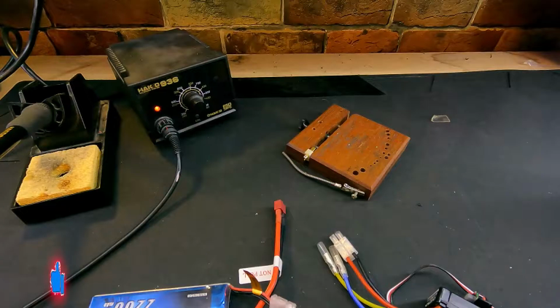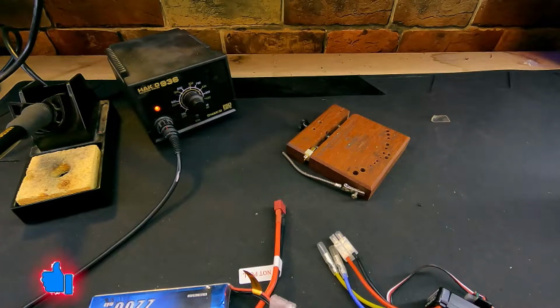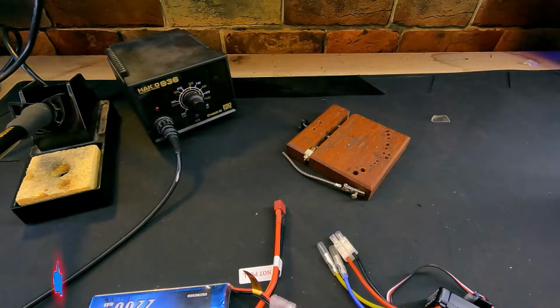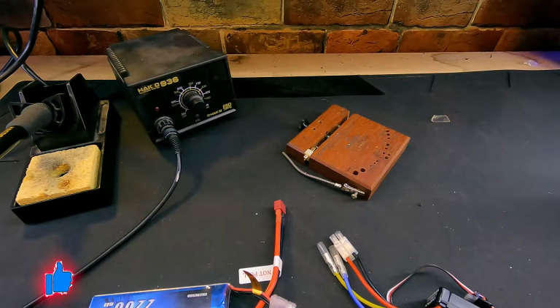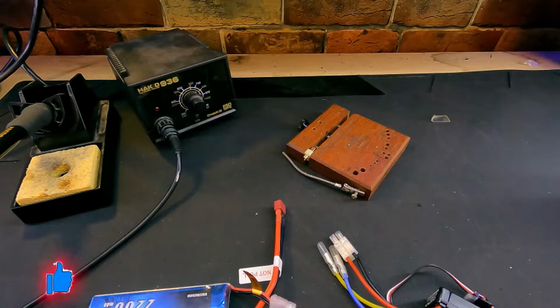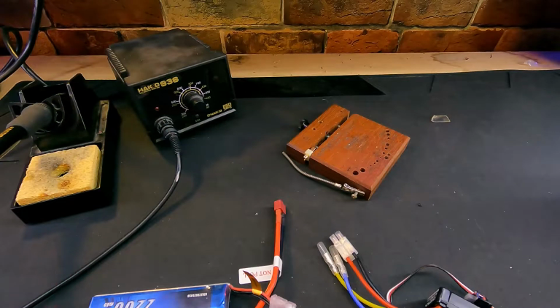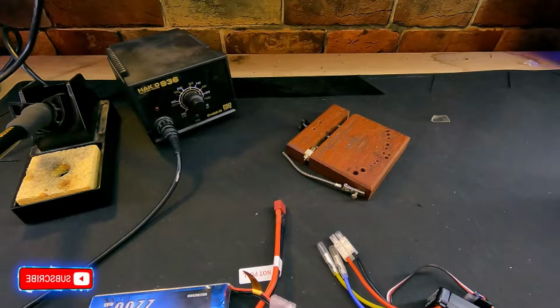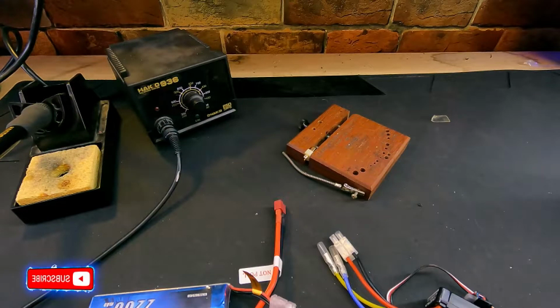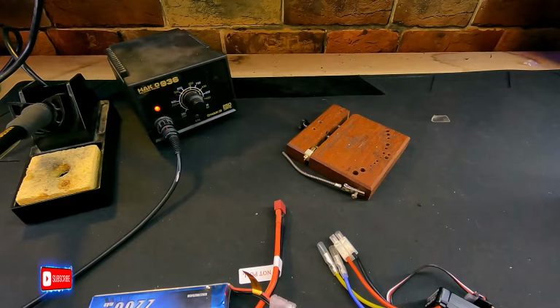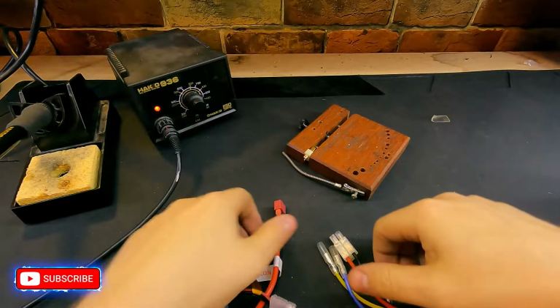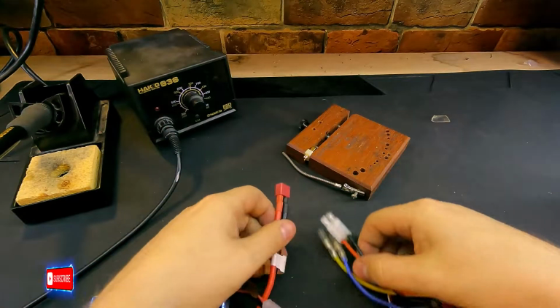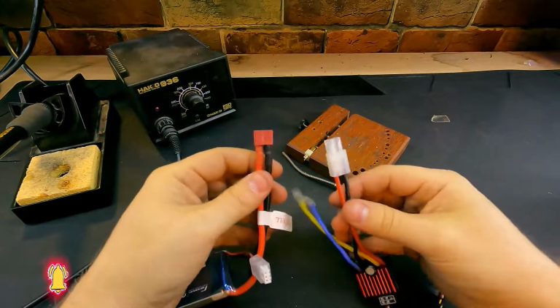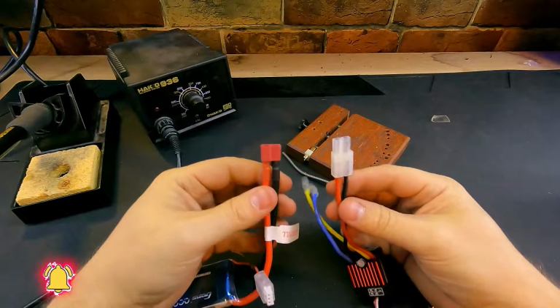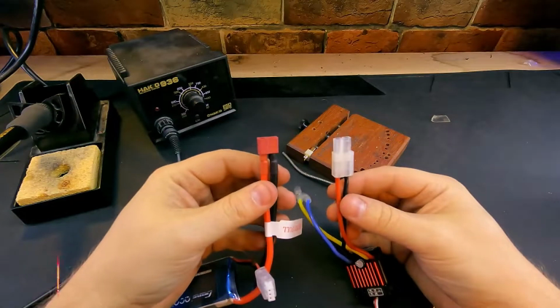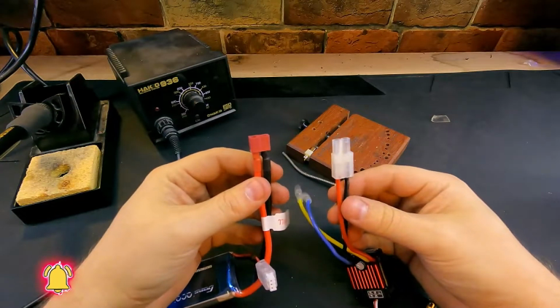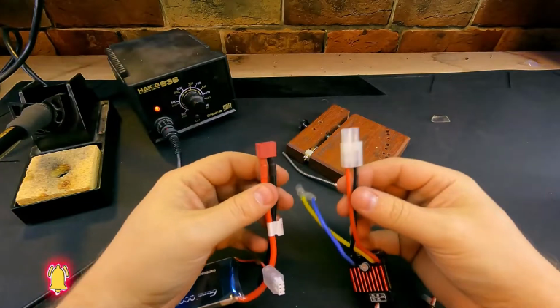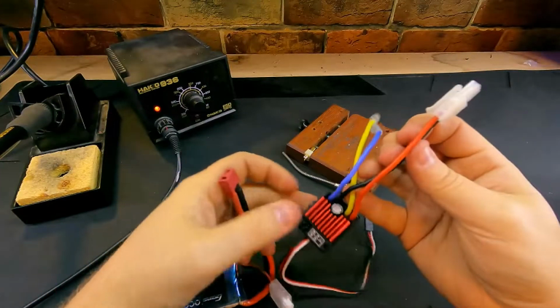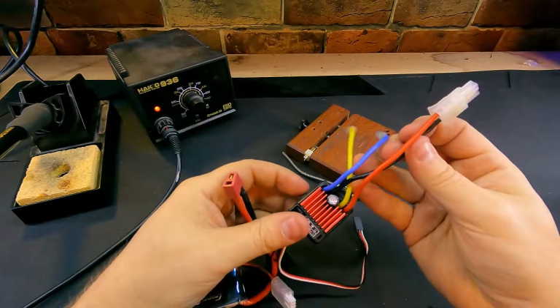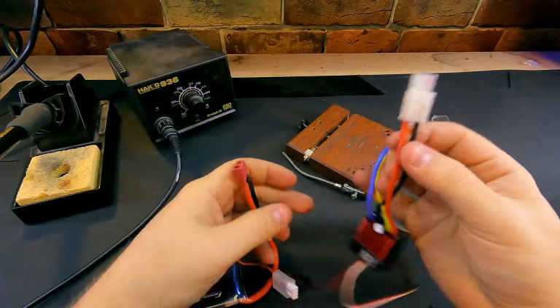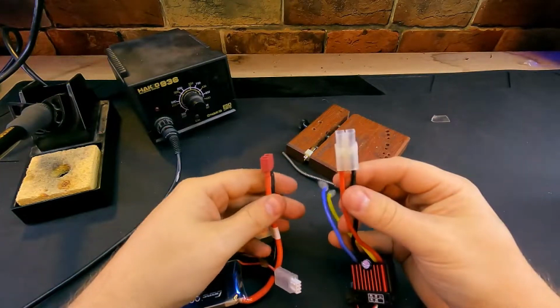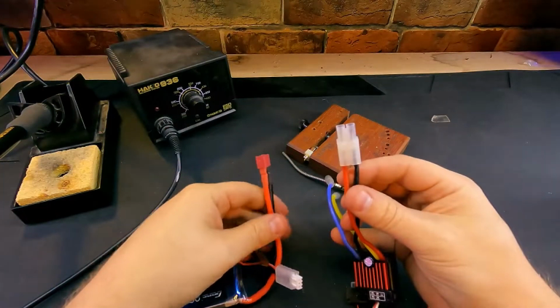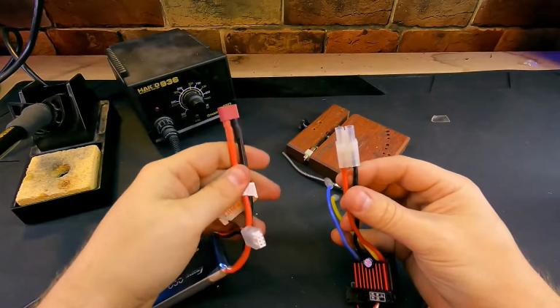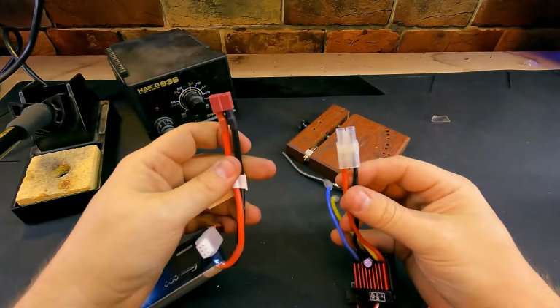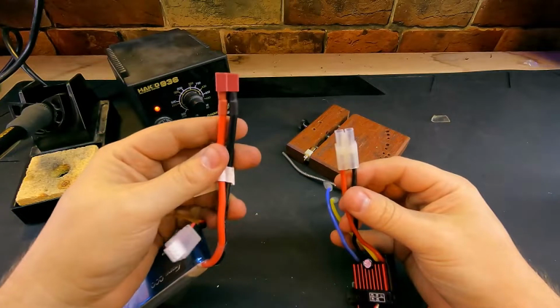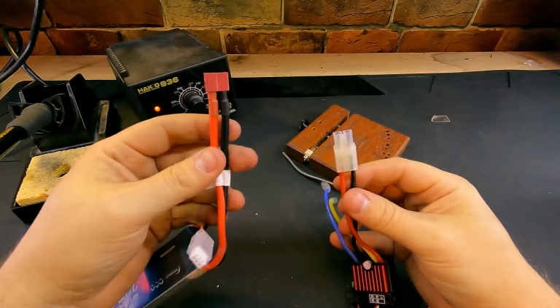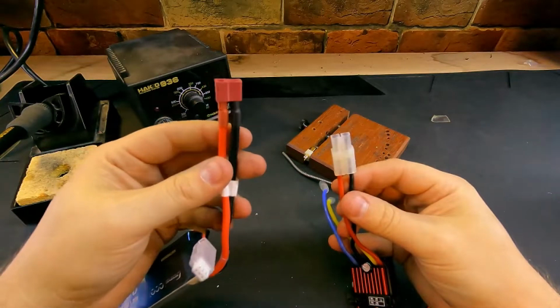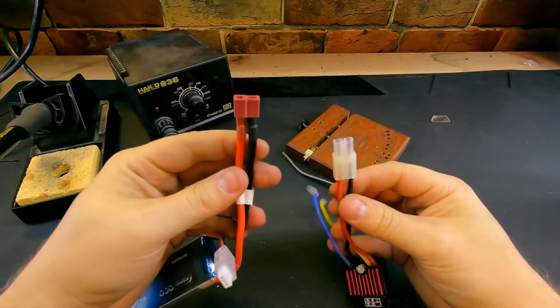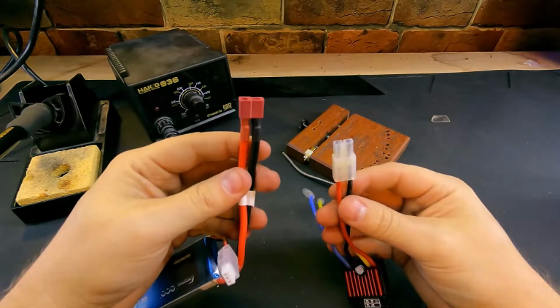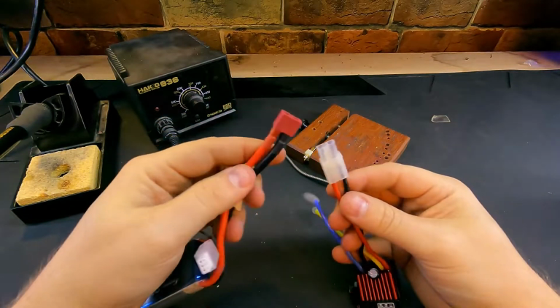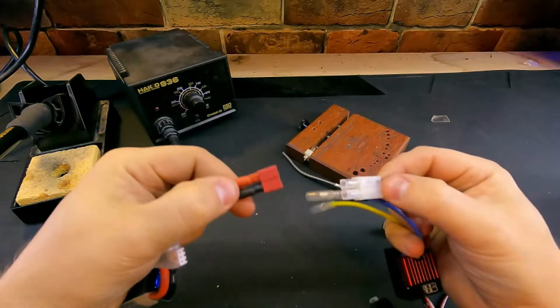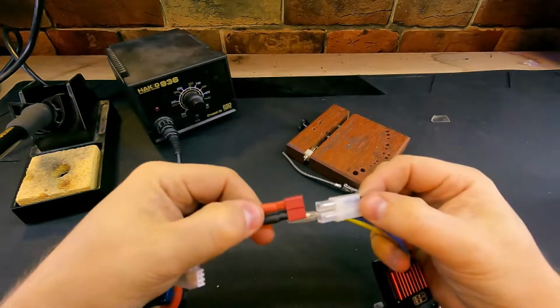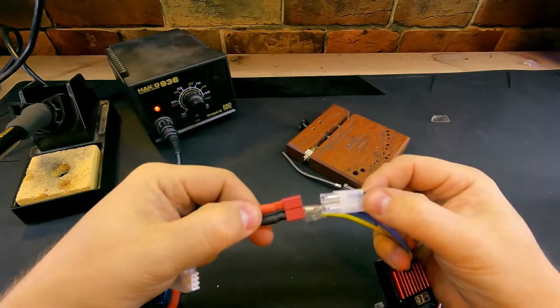Now that all of our mounting plates are ready to install electronics, we need to focus a little bit on connector compatibility here. Our speed controller comes with an old-fashioned Tamiya style plug, our battery comes with a Dean style plug, and naturally these don't plug in.